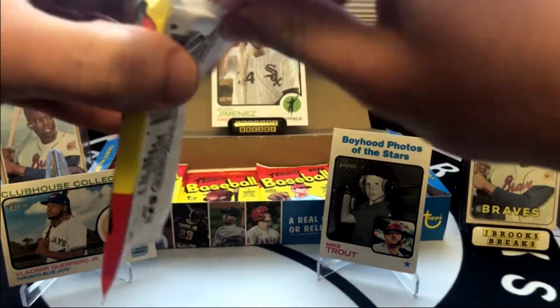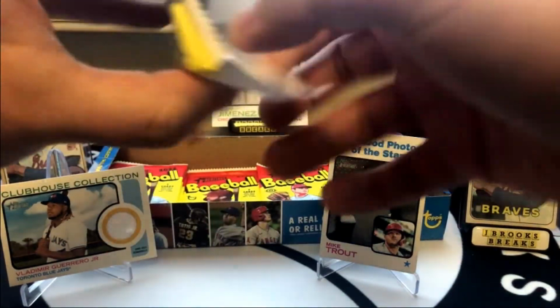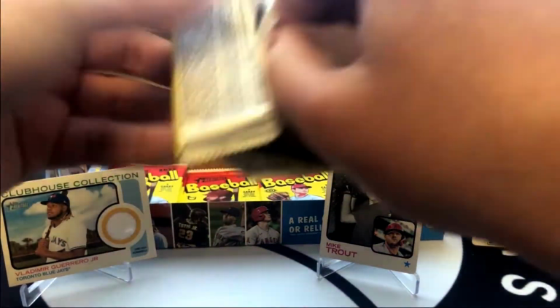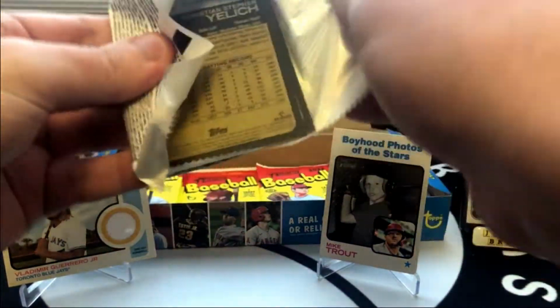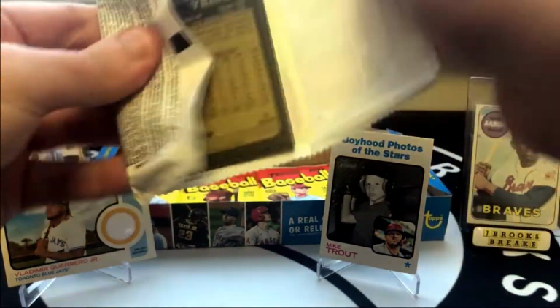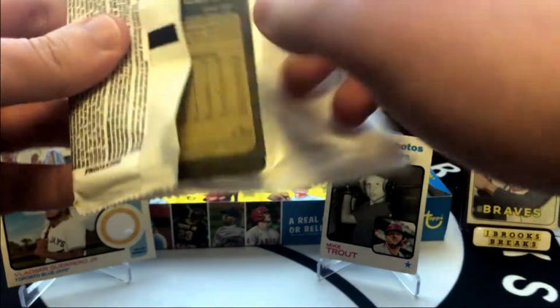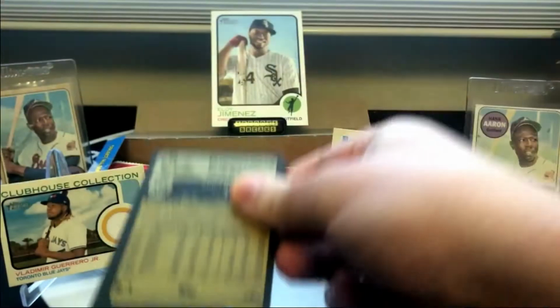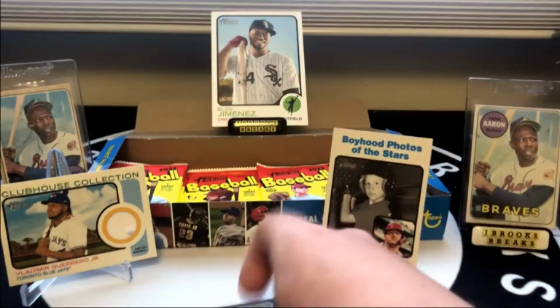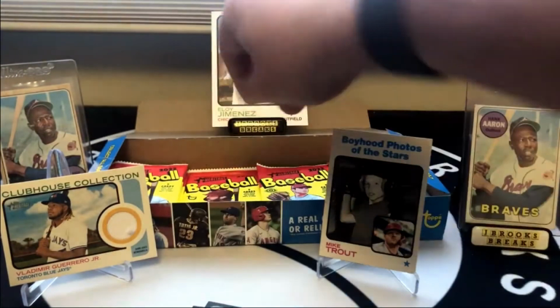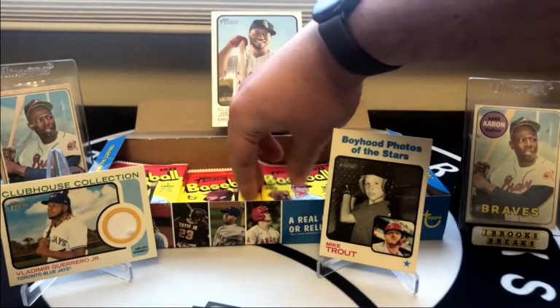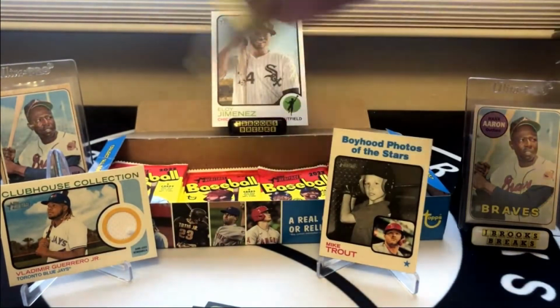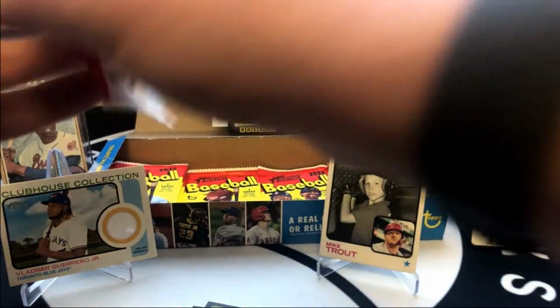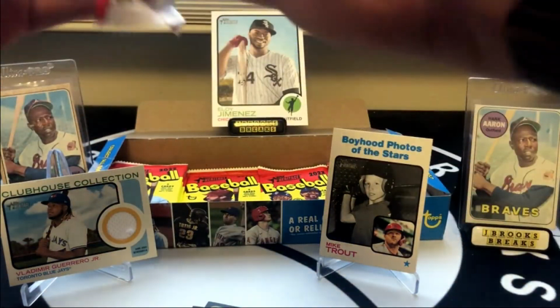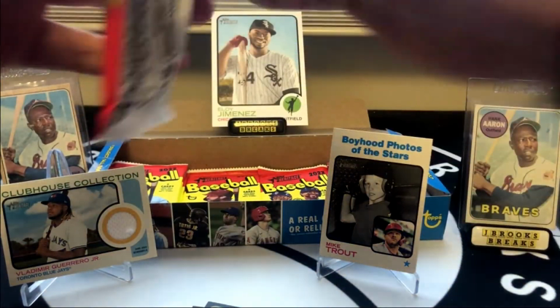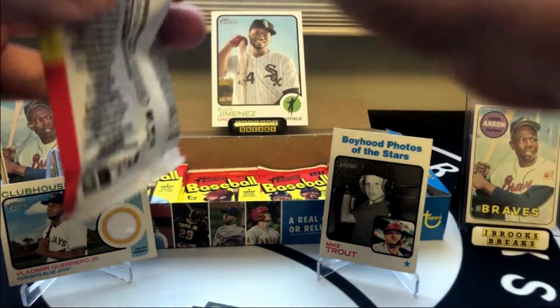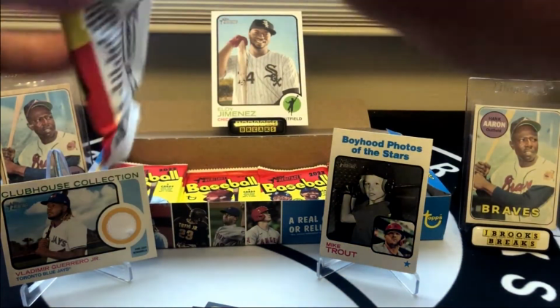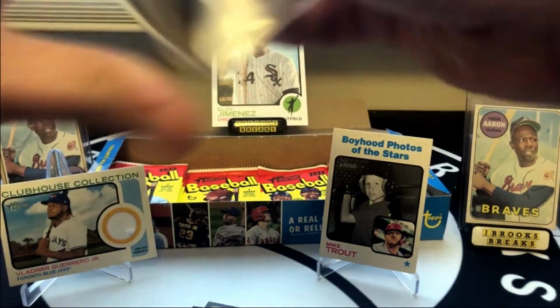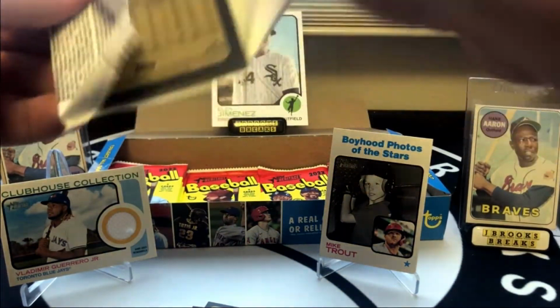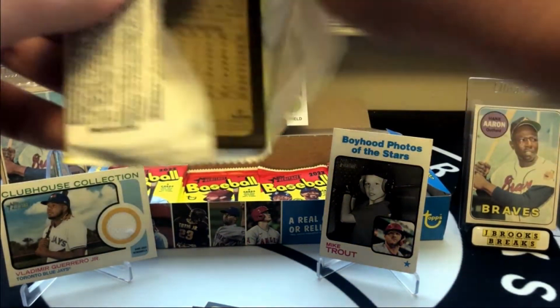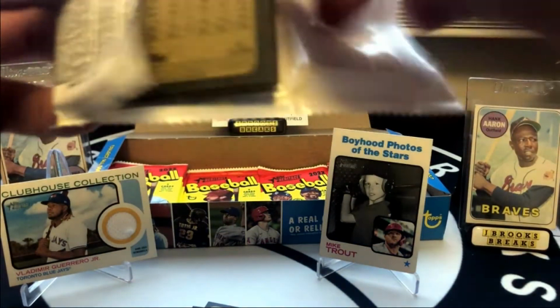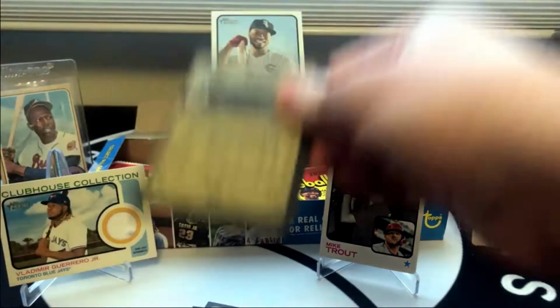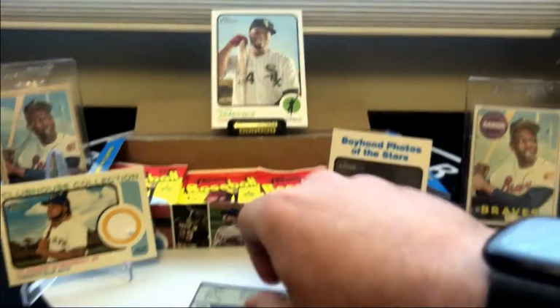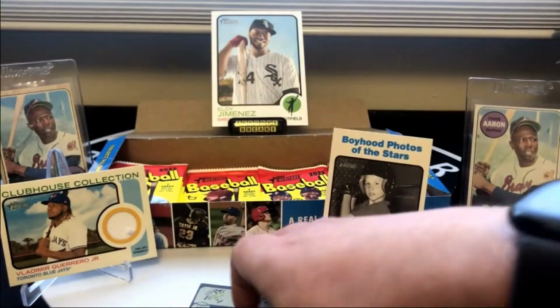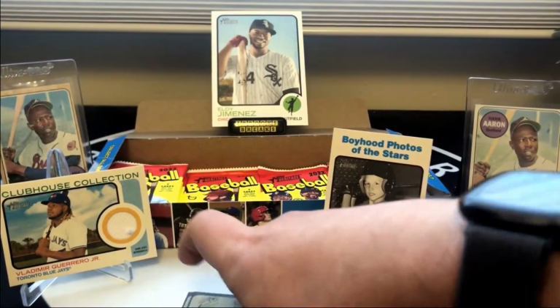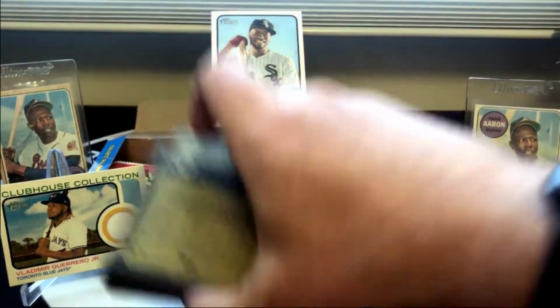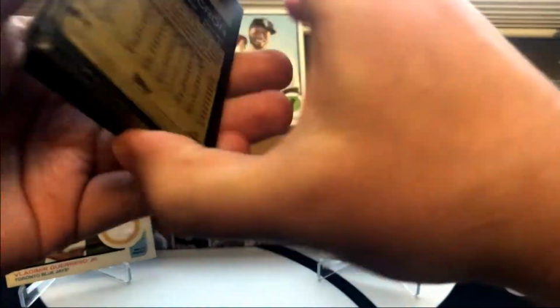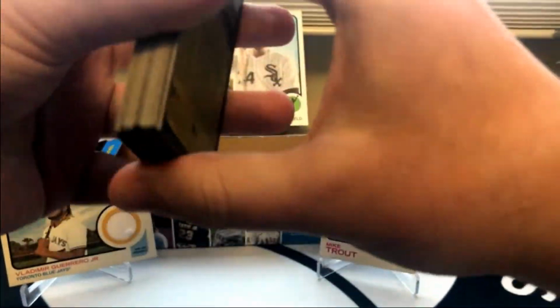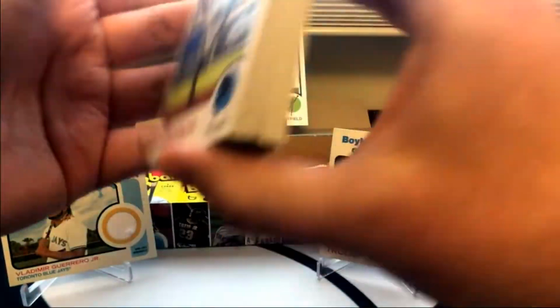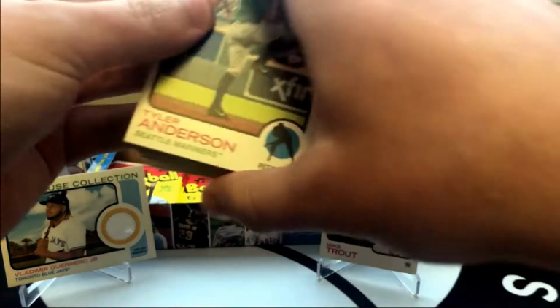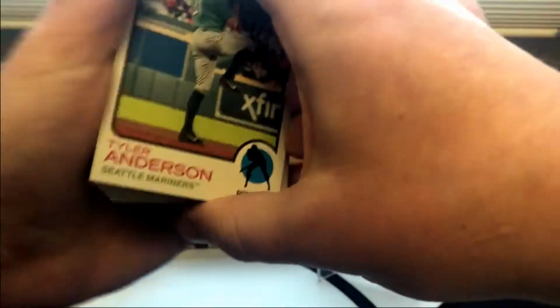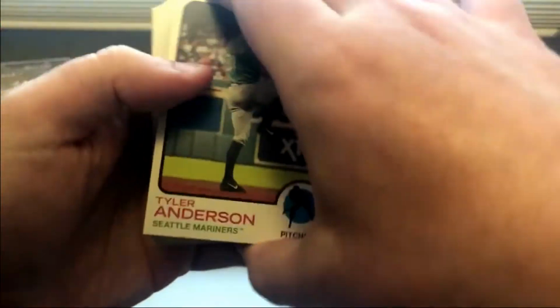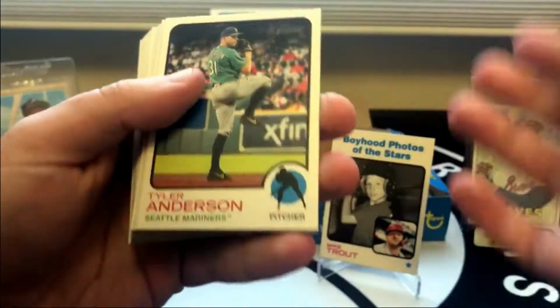We did get a nice Jaron Duran, but we haven't hit the Wander or O'Neal Cruz yet. We did get our one hit. It would be nice to get some type of parallel or chrome card here. Let's see how we do.